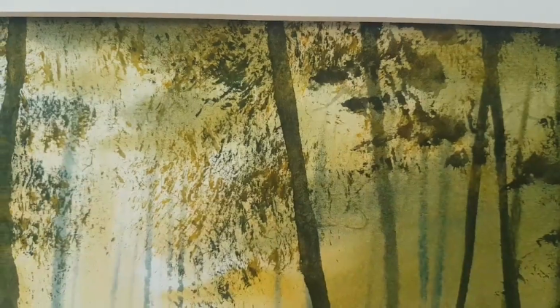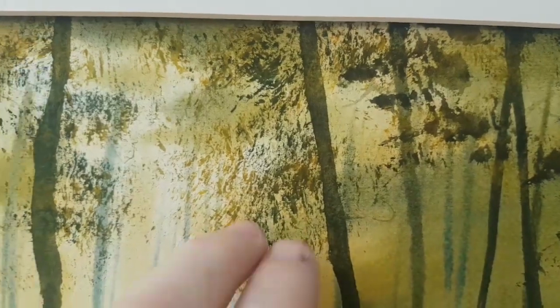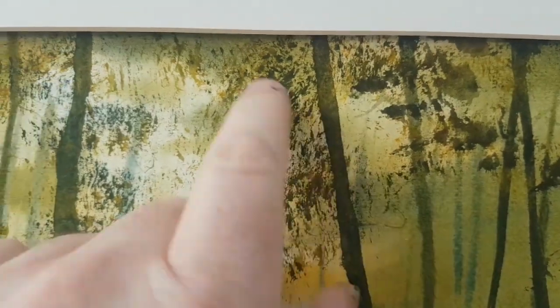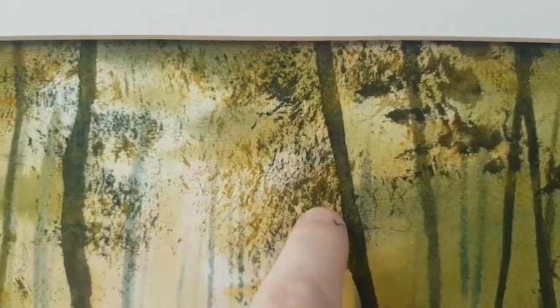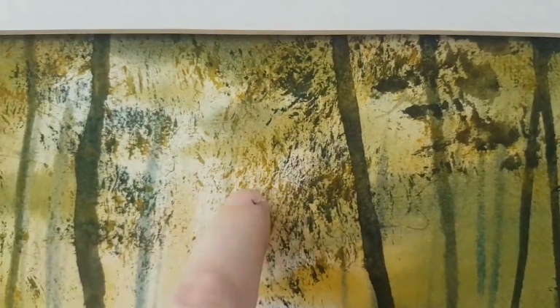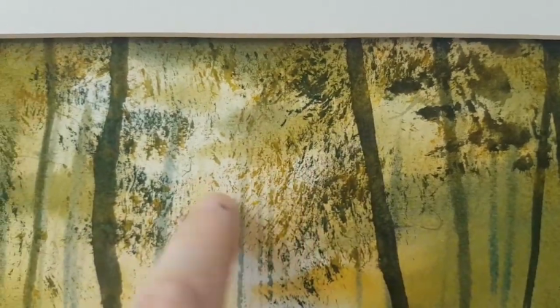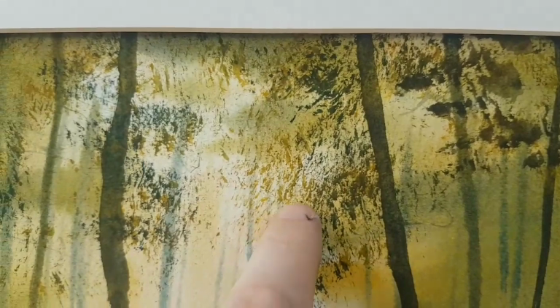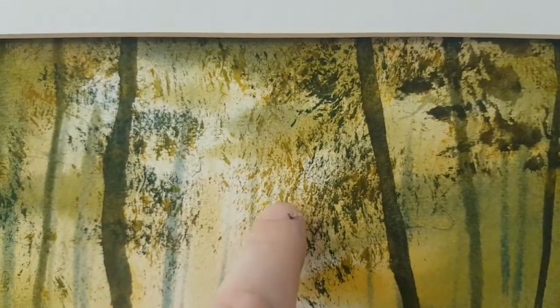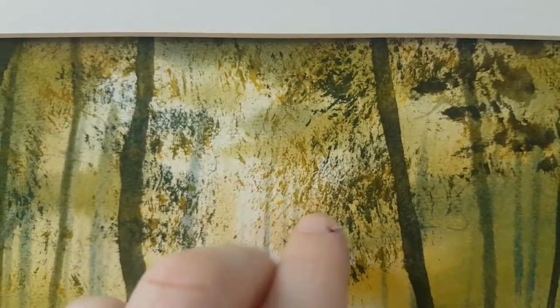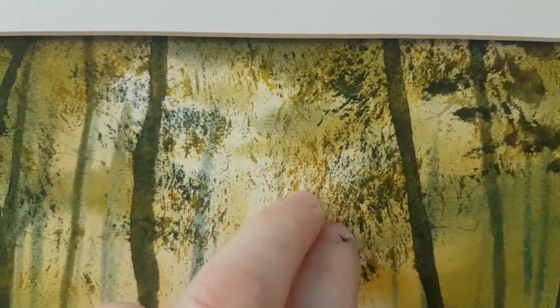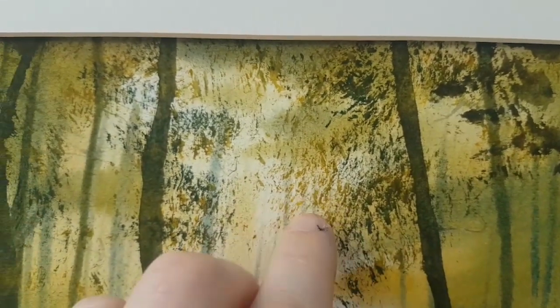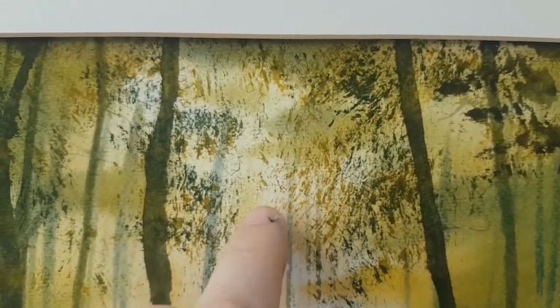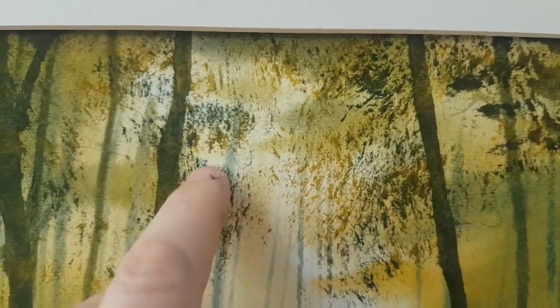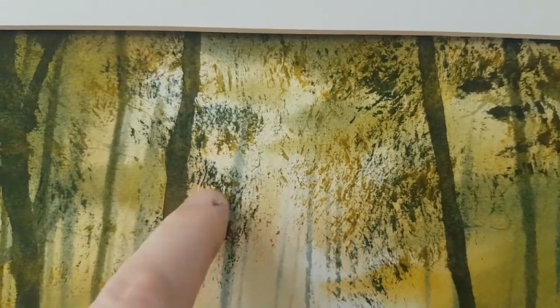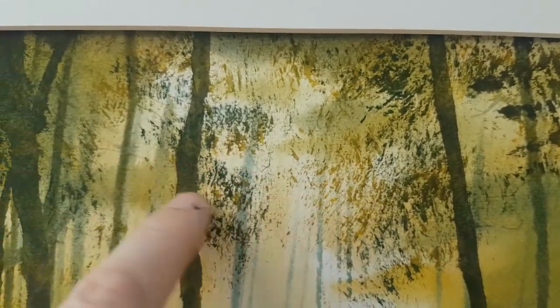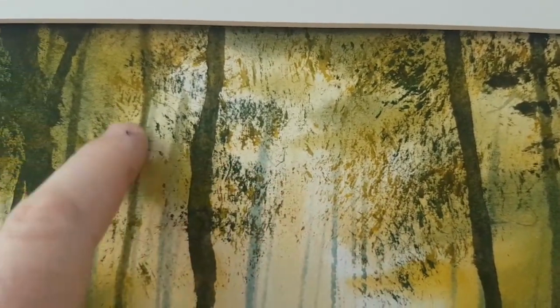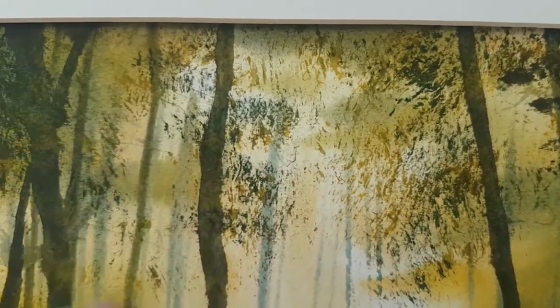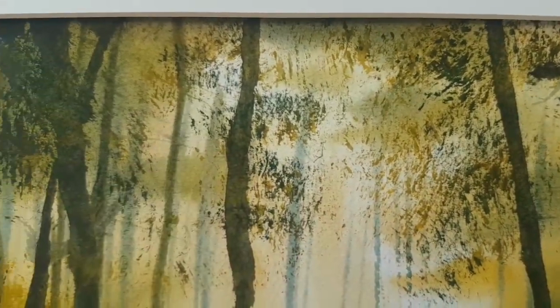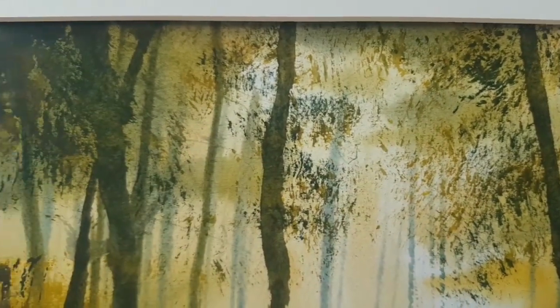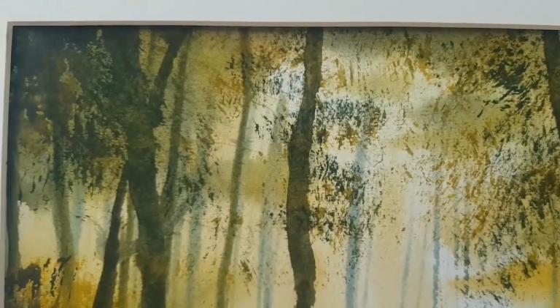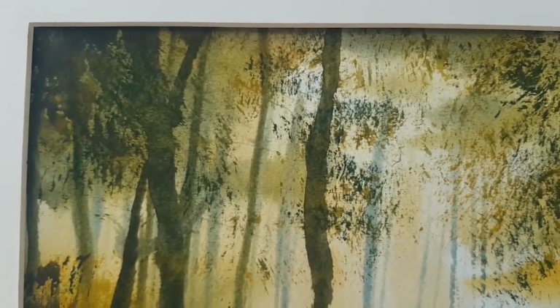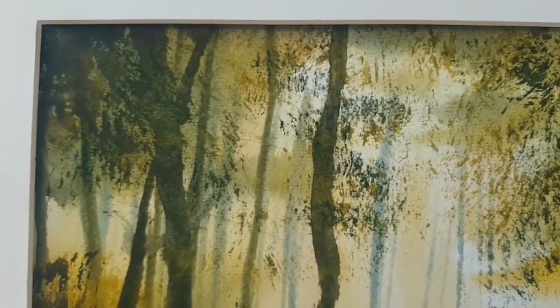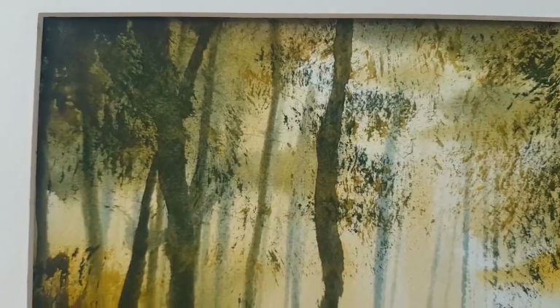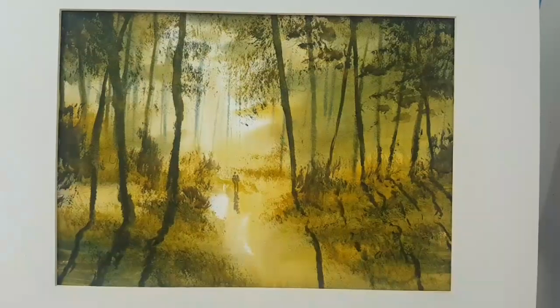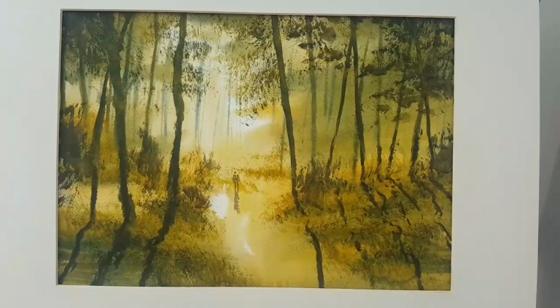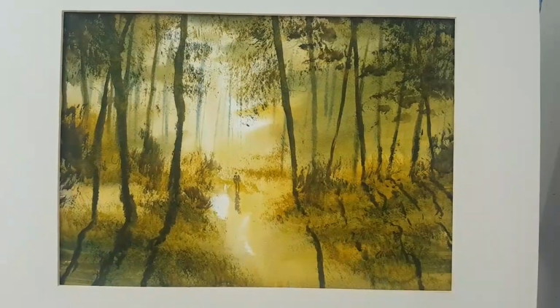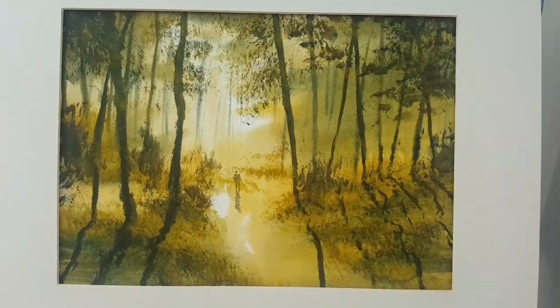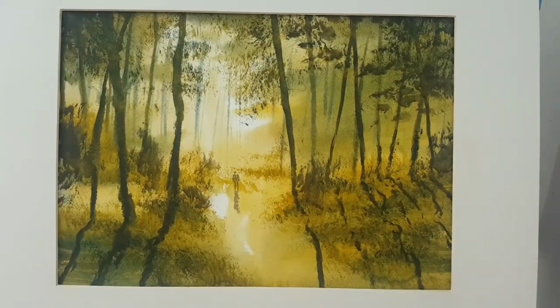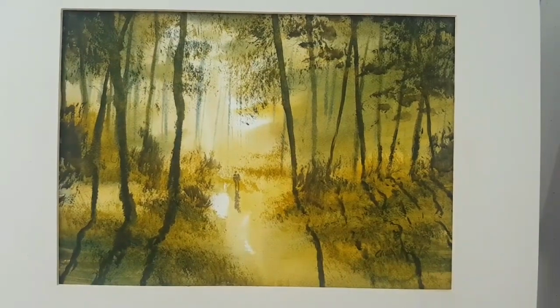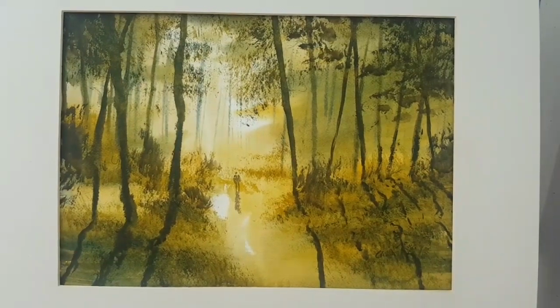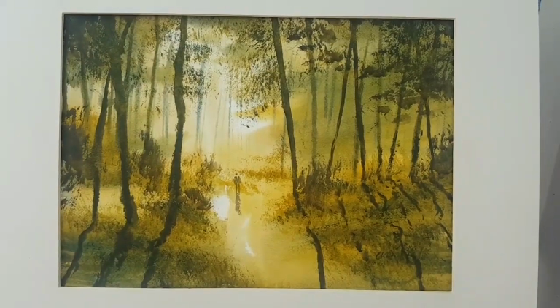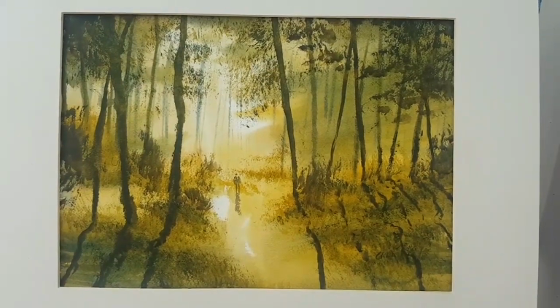You can see a bit of dry brush work here, using a very dry hake brush to put in the leaves quickly en masse. So that's the first watercolour.